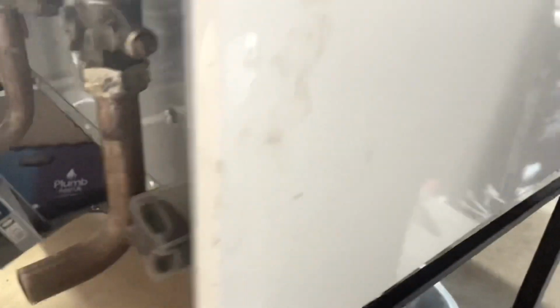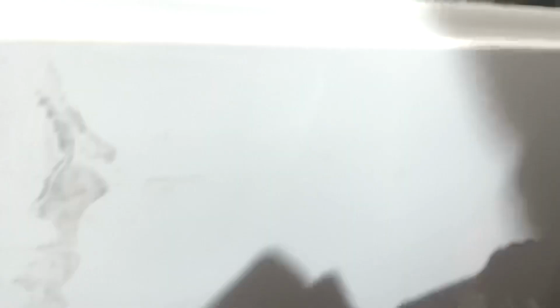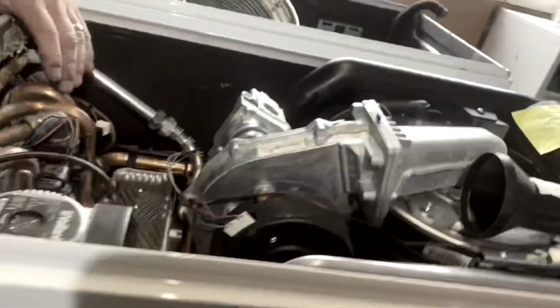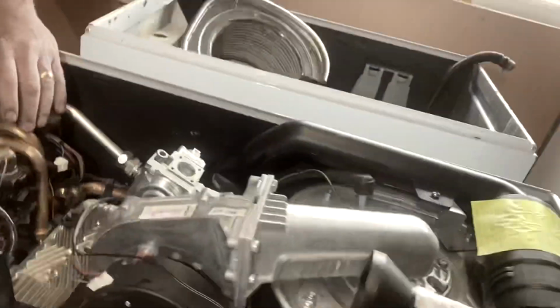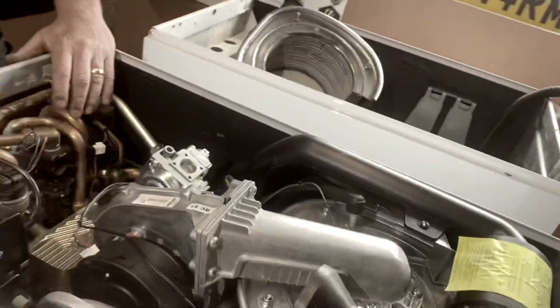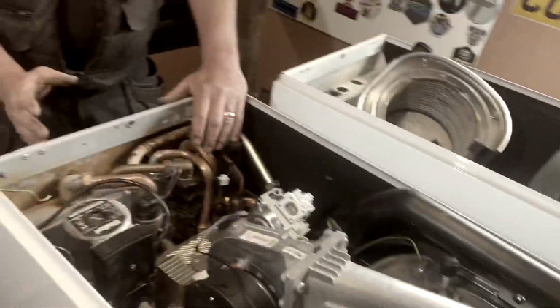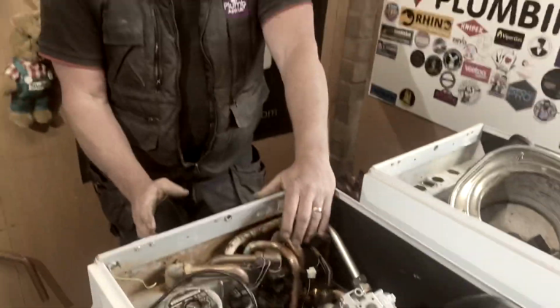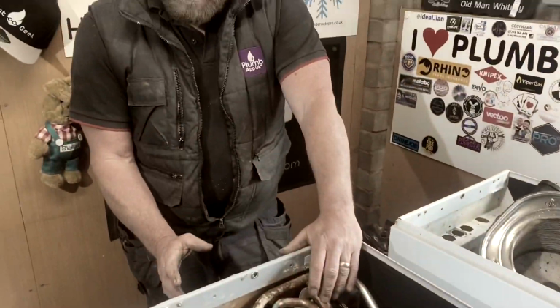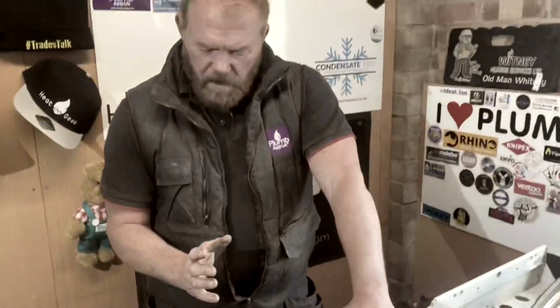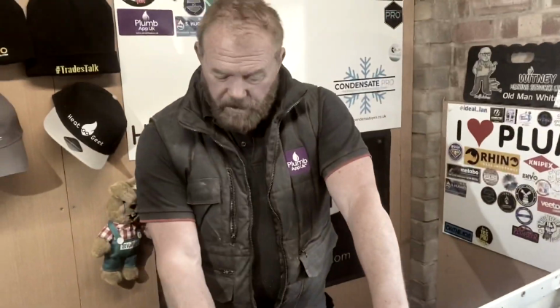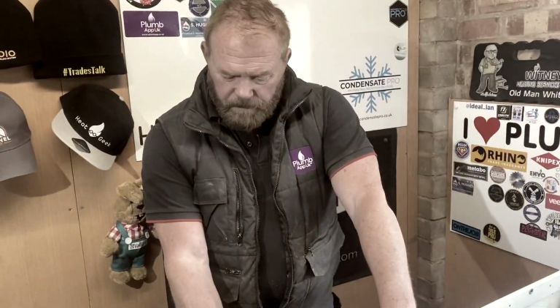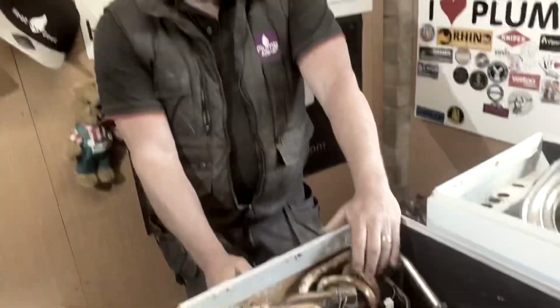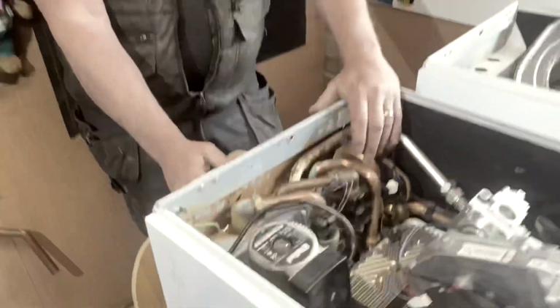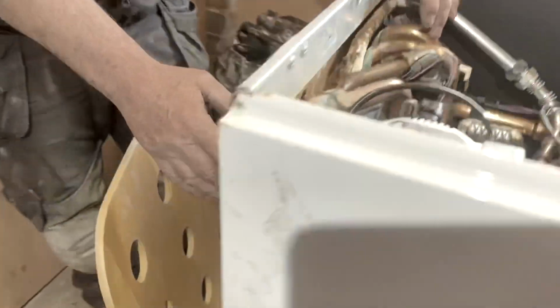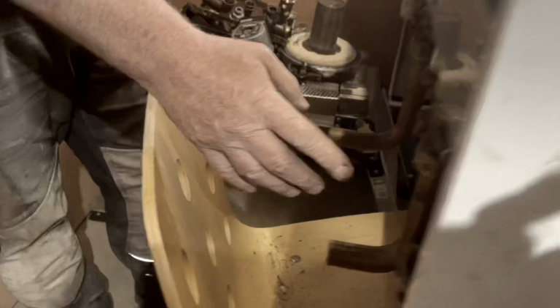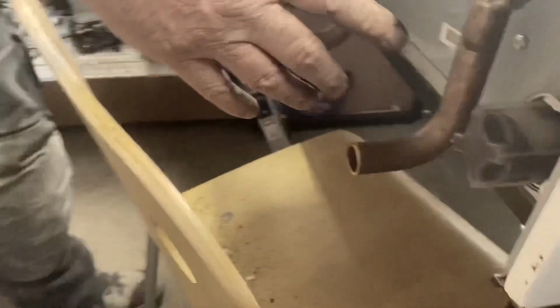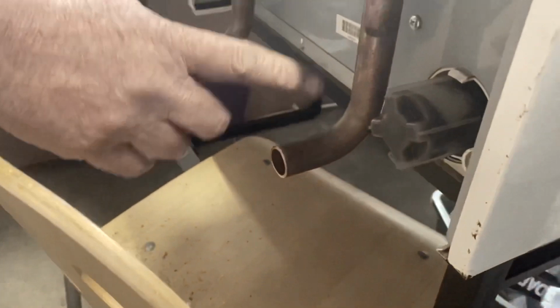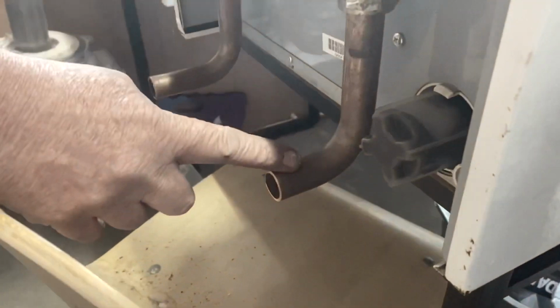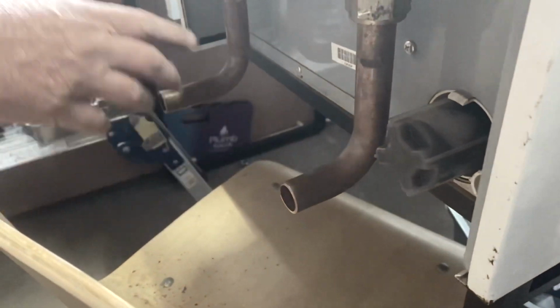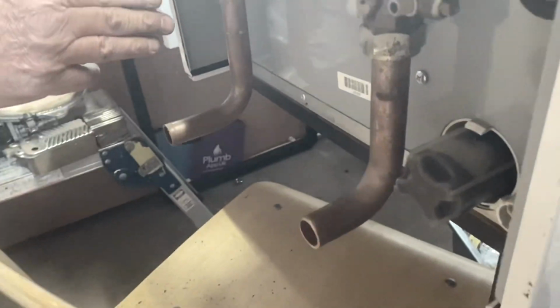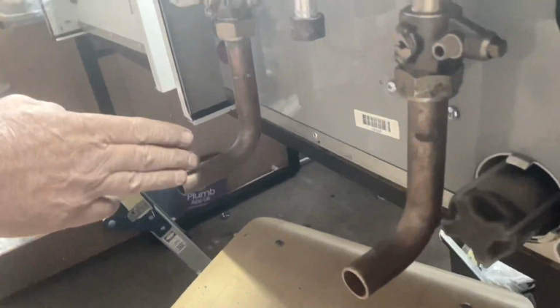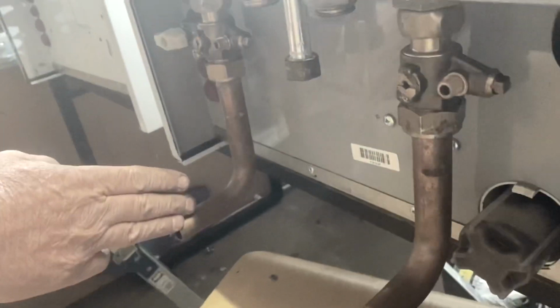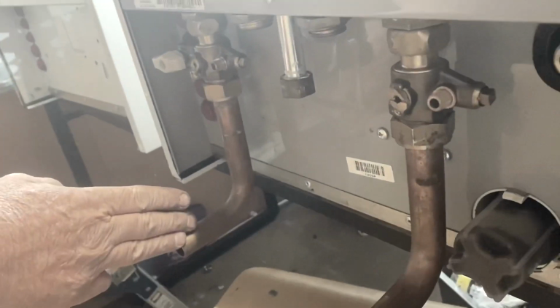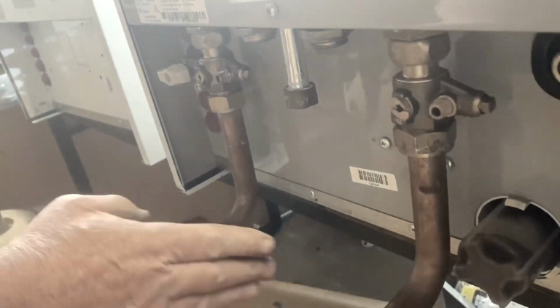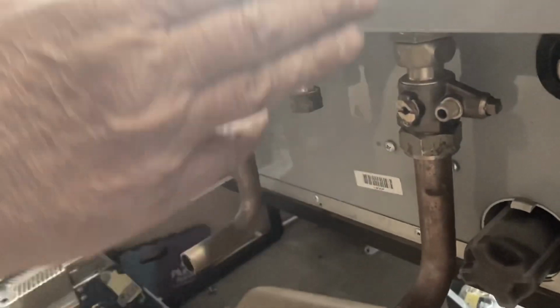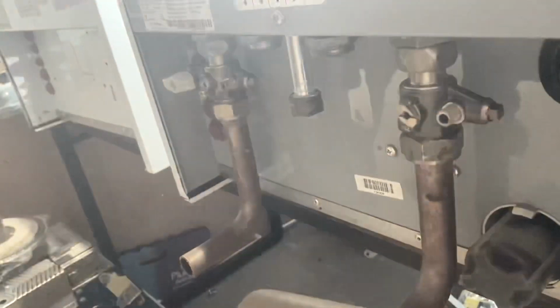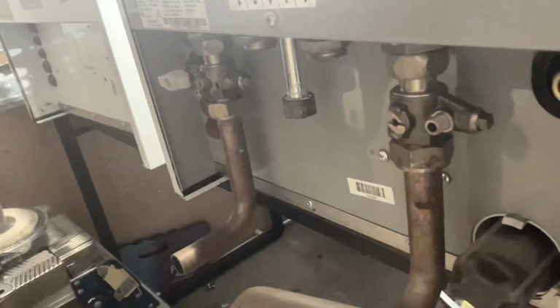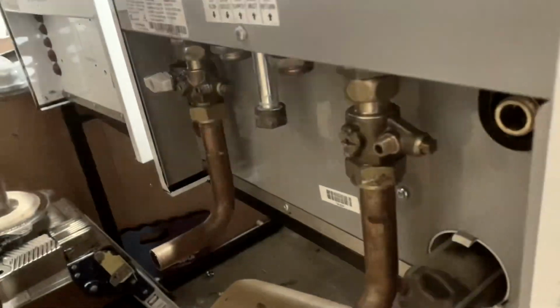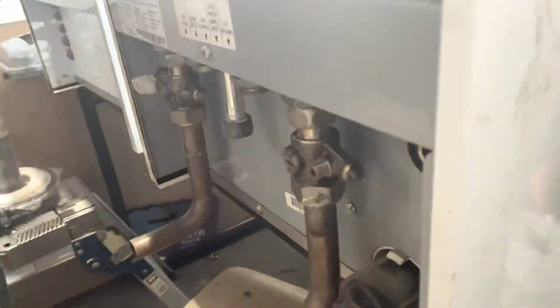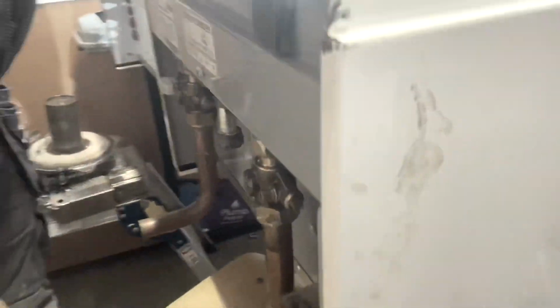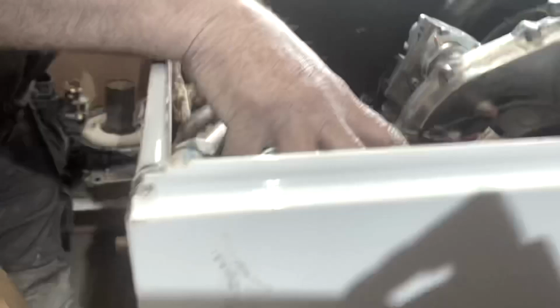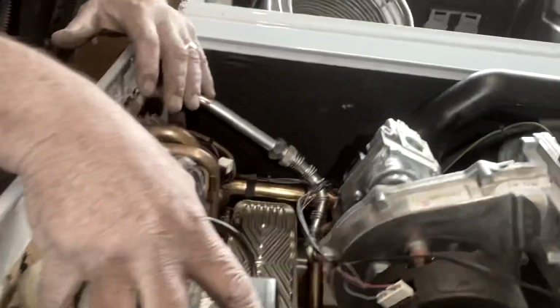If you just have a quick look underneath here, this is the return. So that's your return and that's your flow. Your return and everything comes off here, off your pump body.